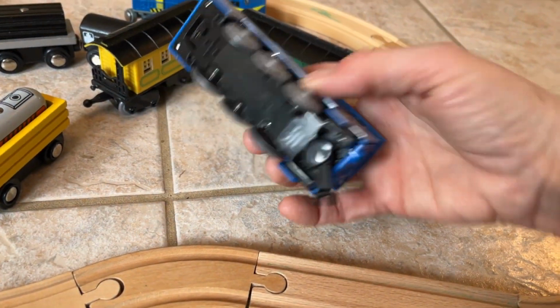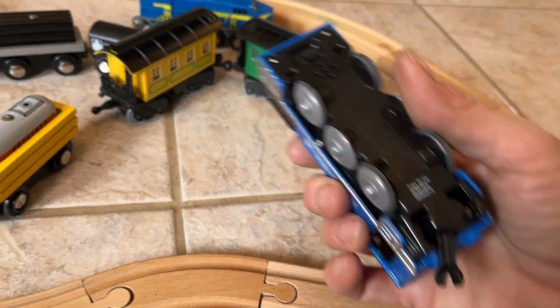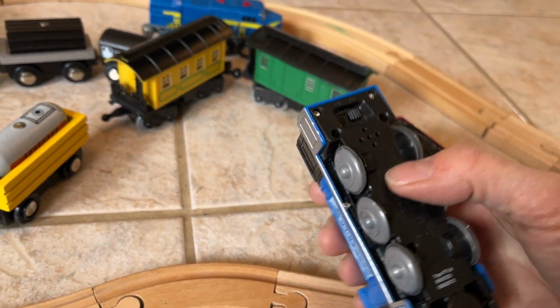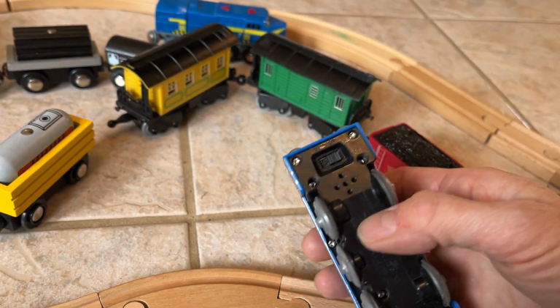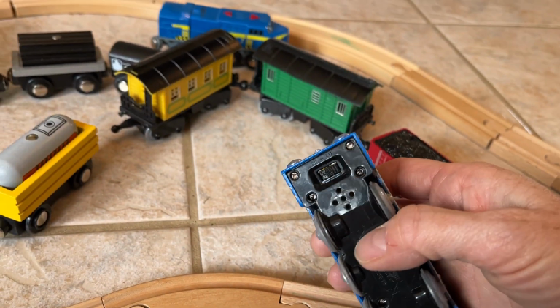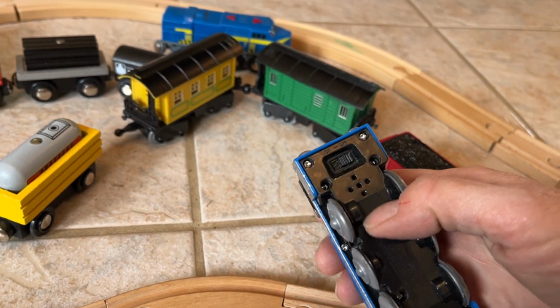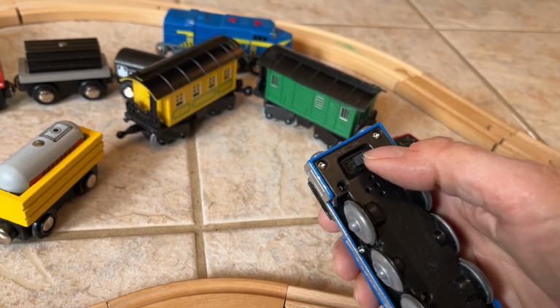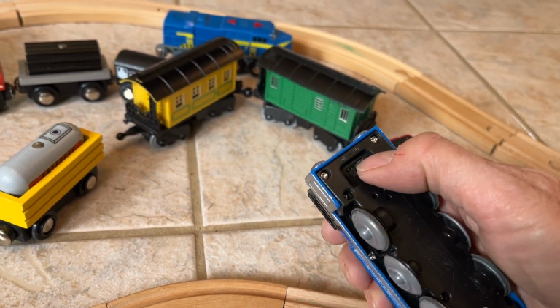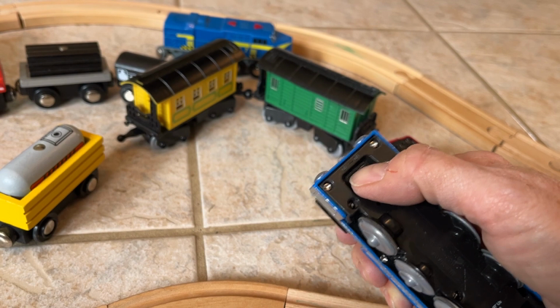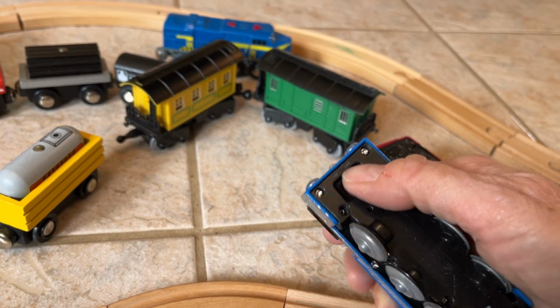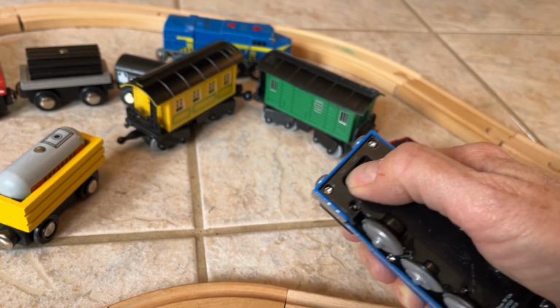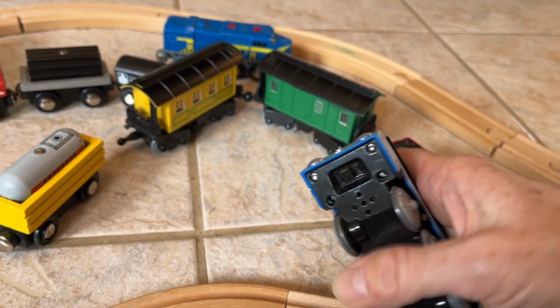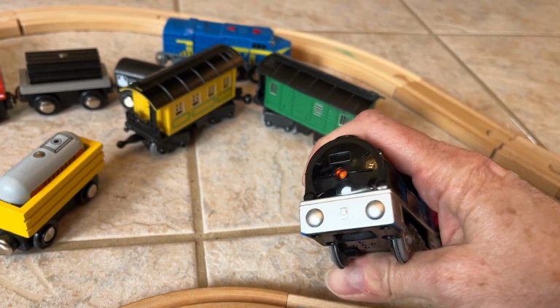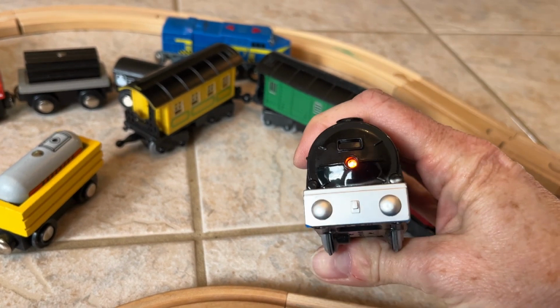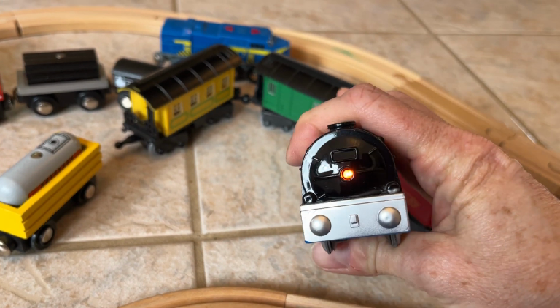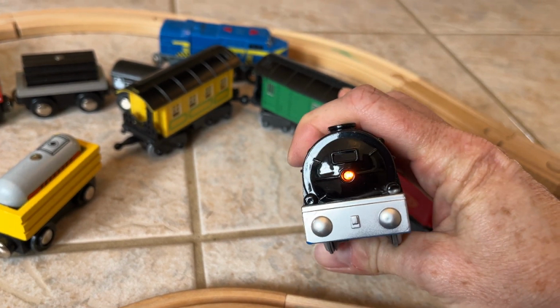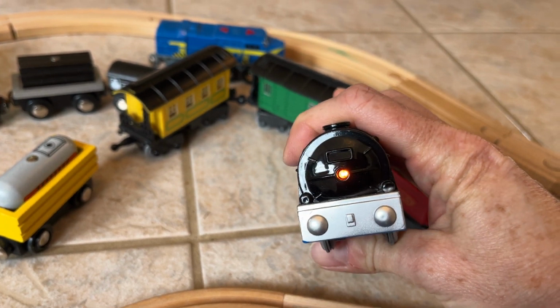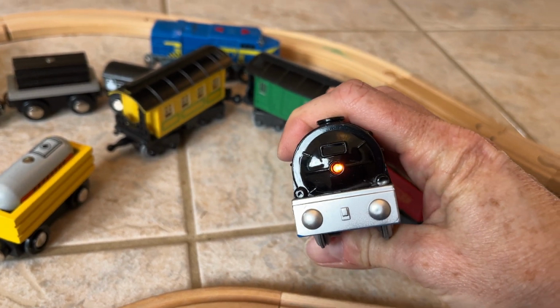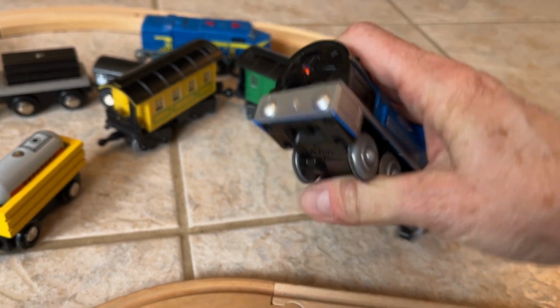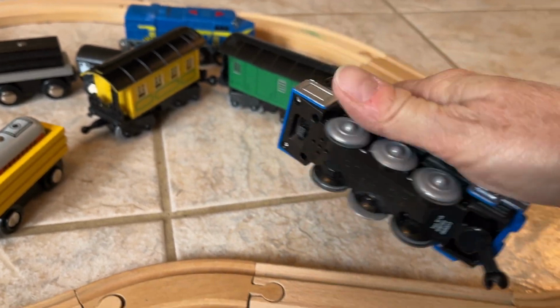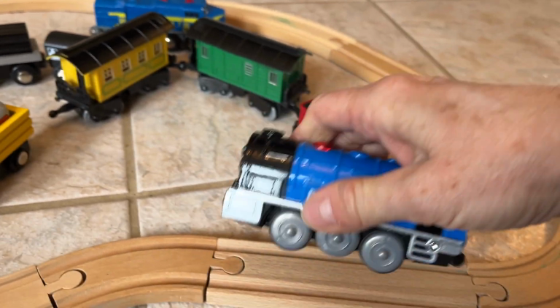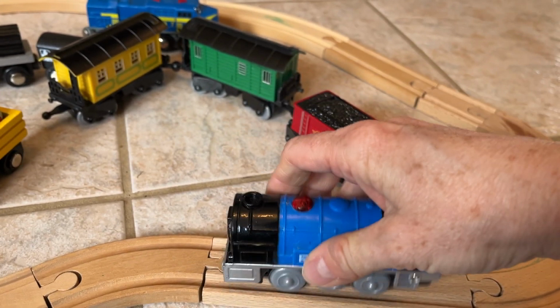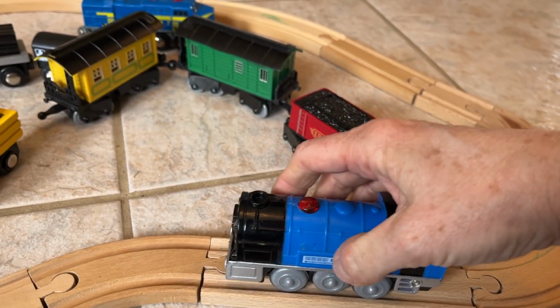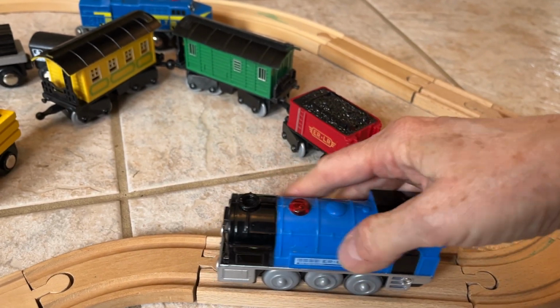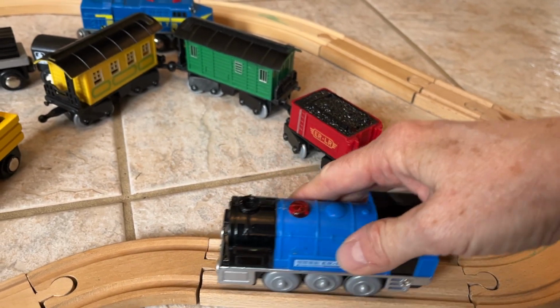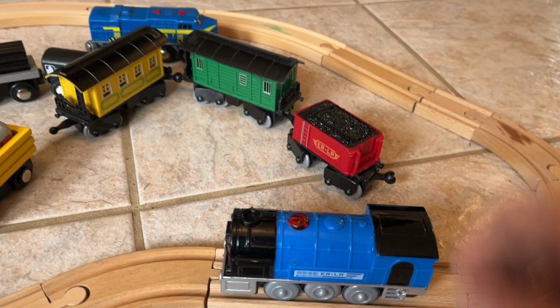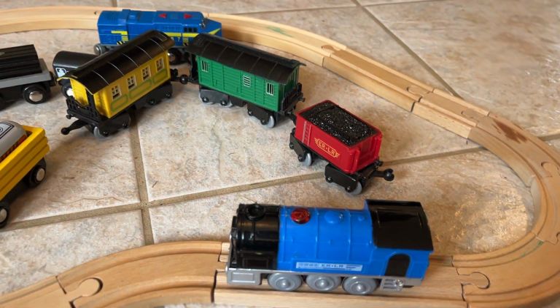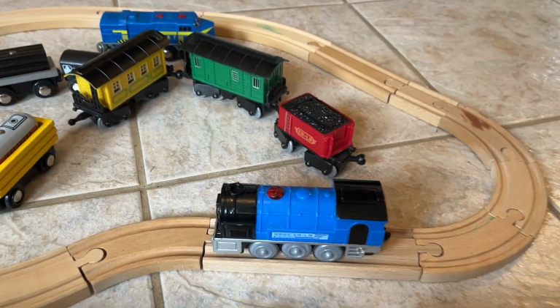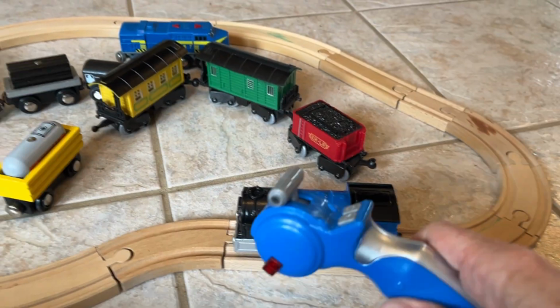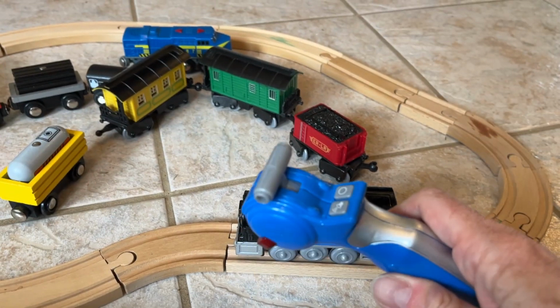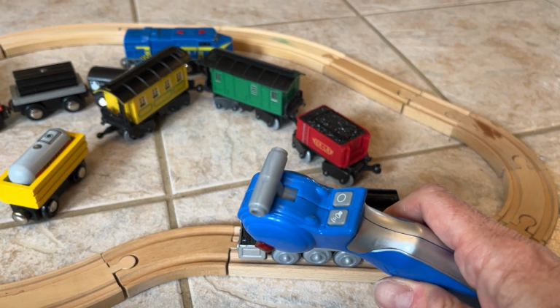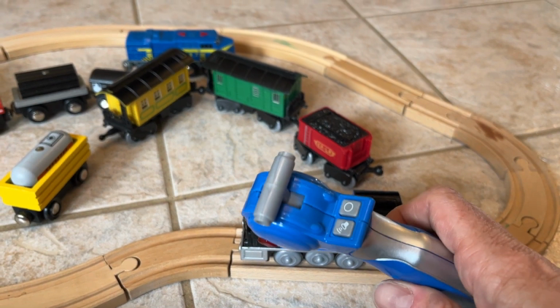The on-off switch is on the bottom, so I'm going to turn it on and you can see the front light comes on. I'm going to put it on the track and this one is powered by this remote control.